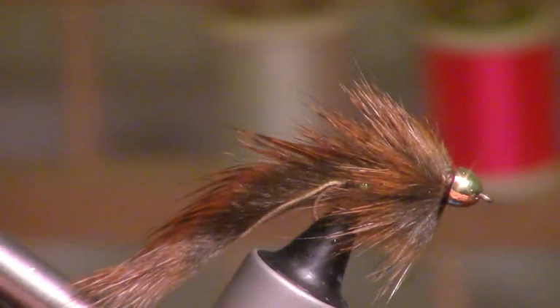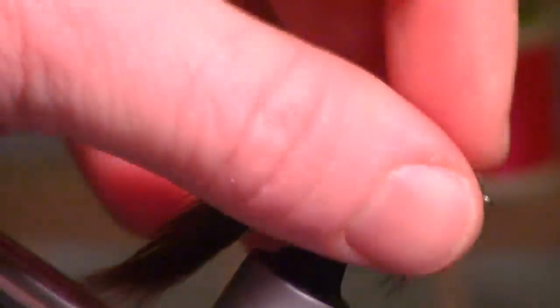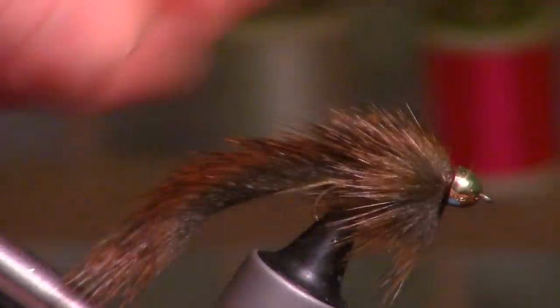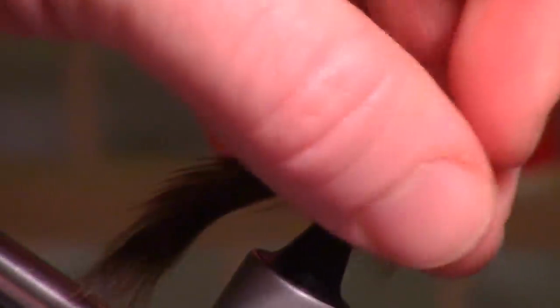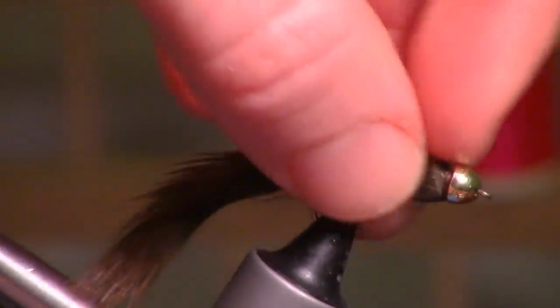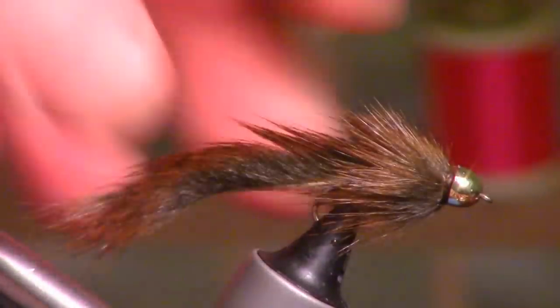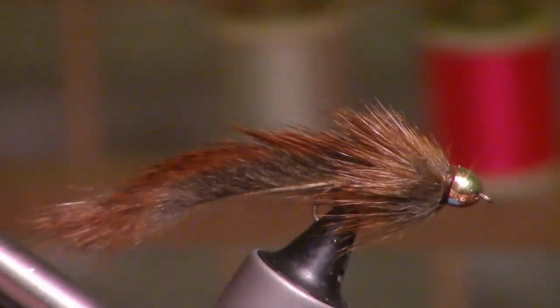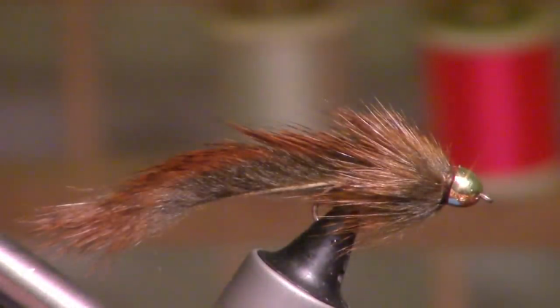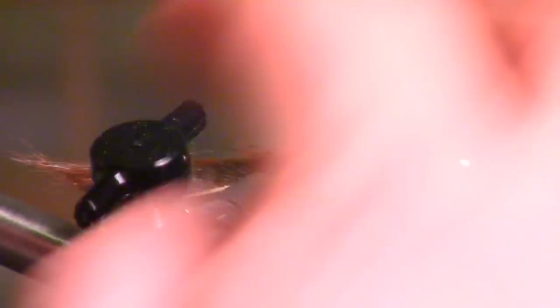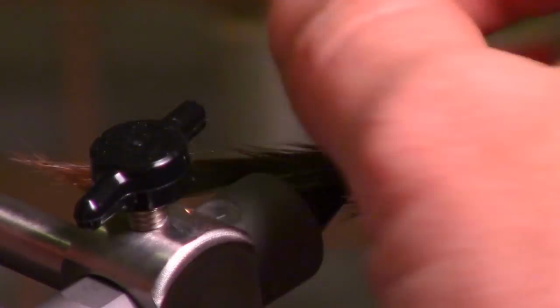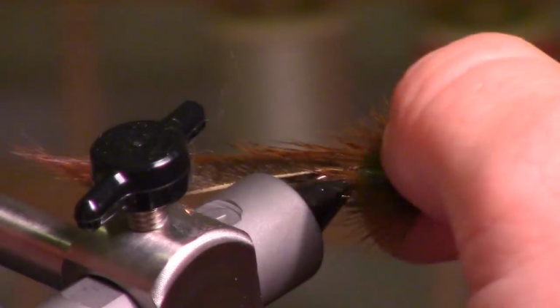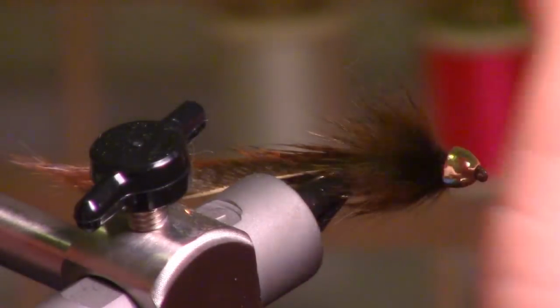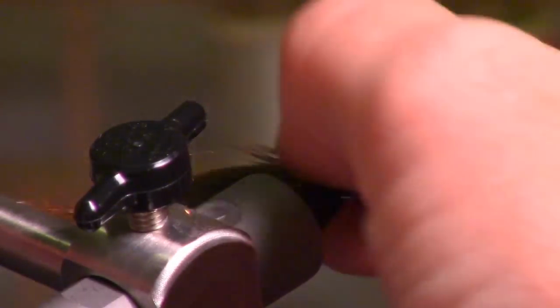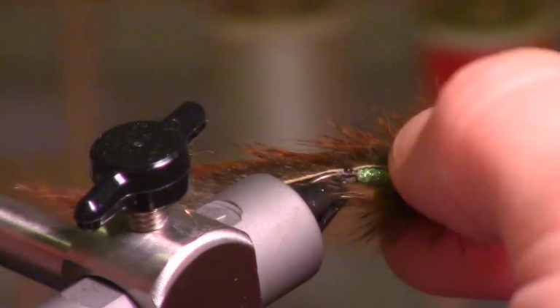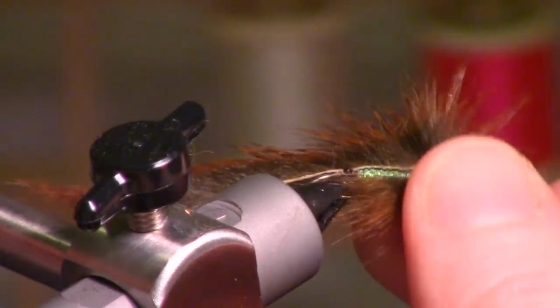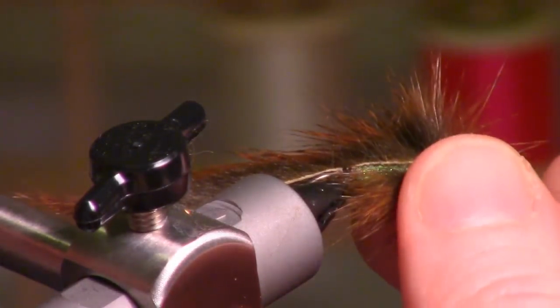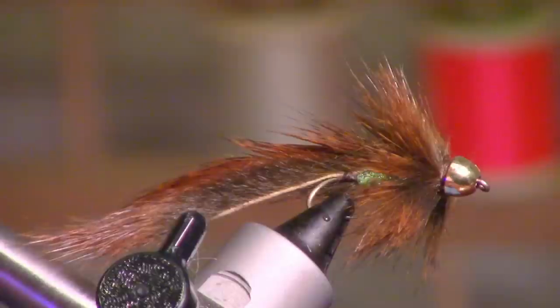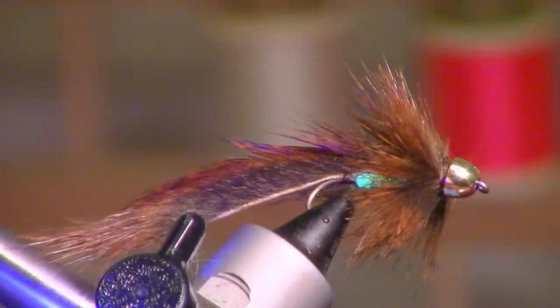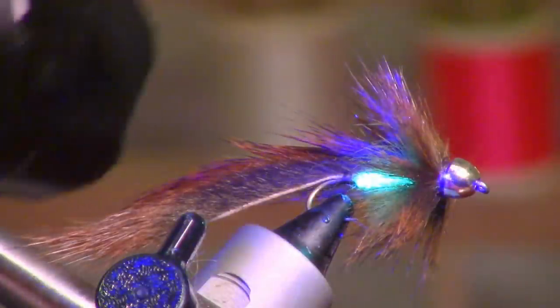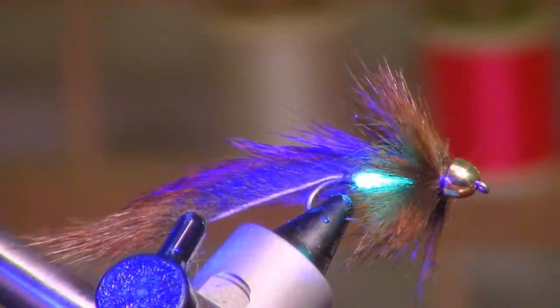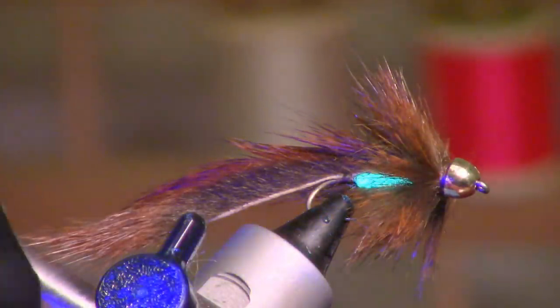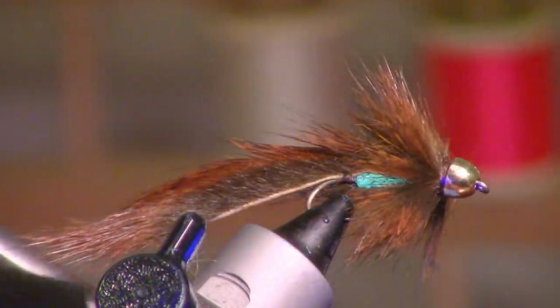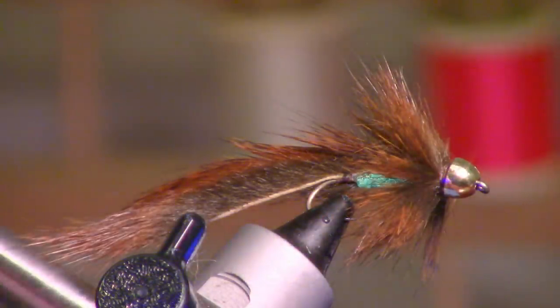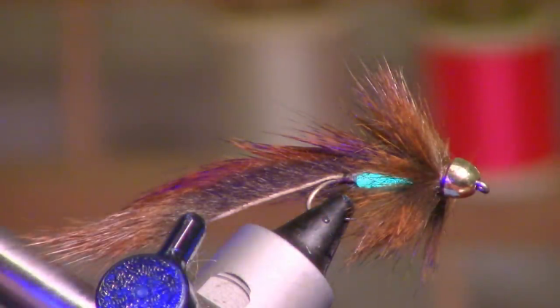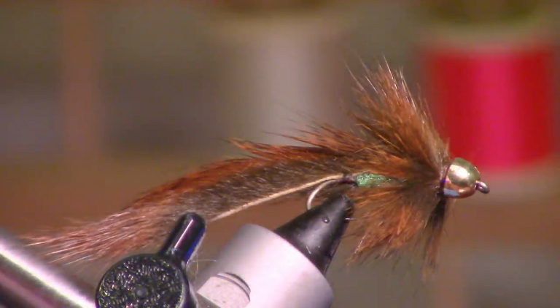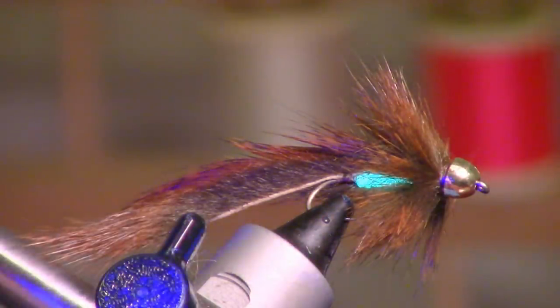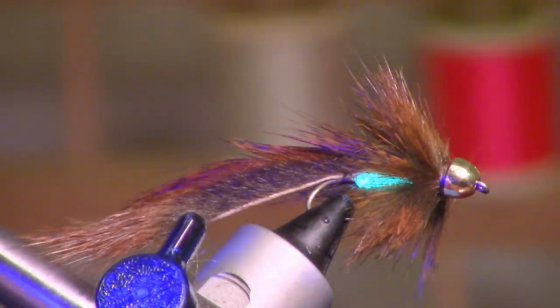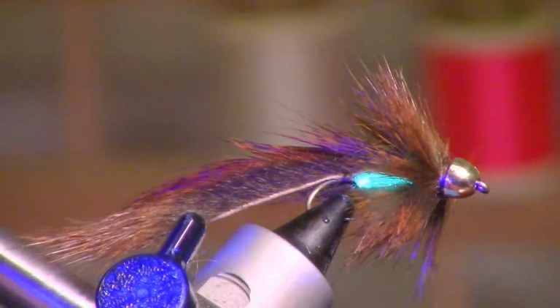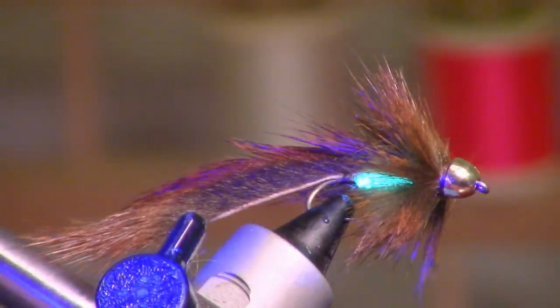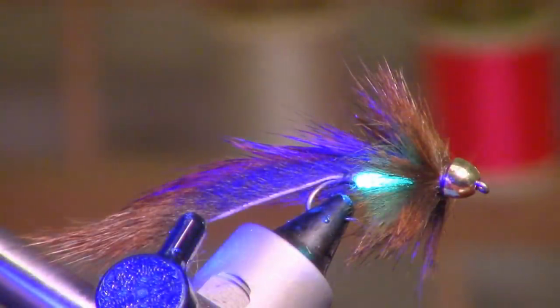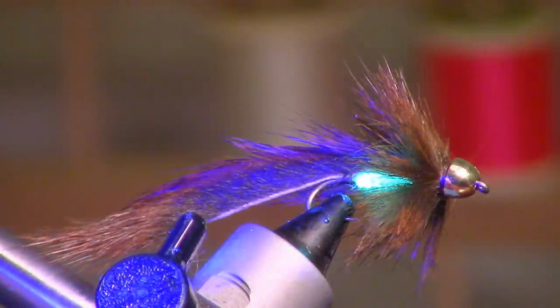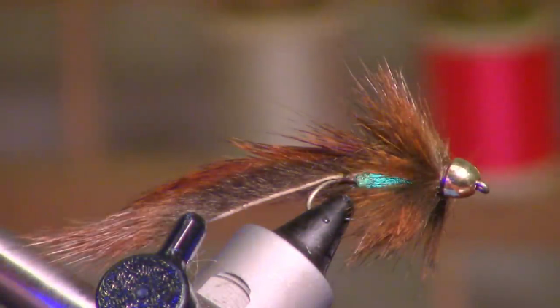Very simple fly. It has weight because of the cone head, and this flash will show through a bit — you can see that gets really bright with the UV light on there. It almost glows. That's the Slump Buster.